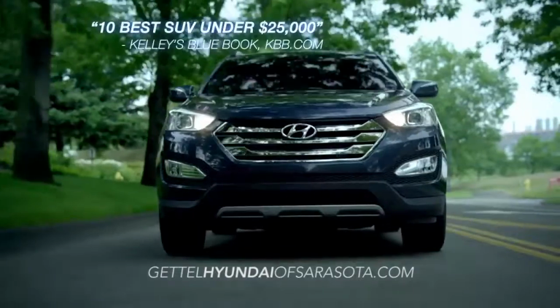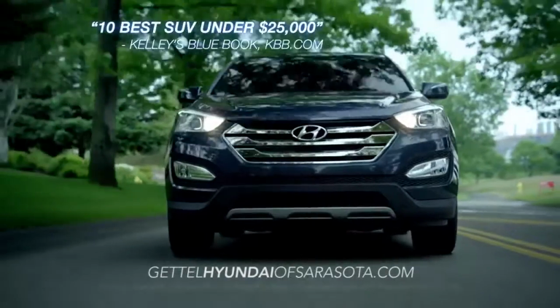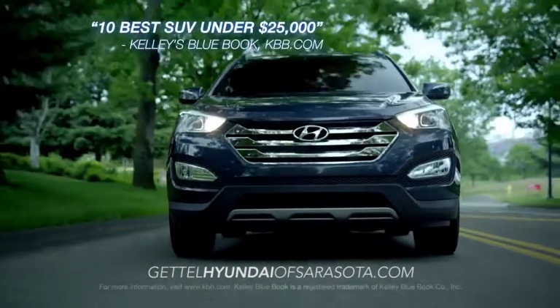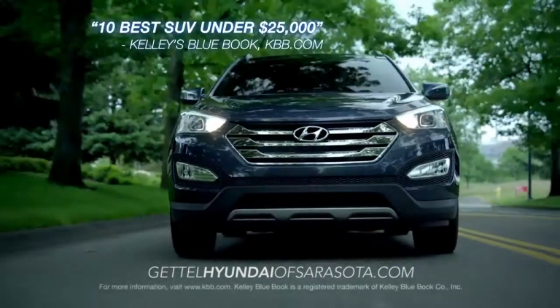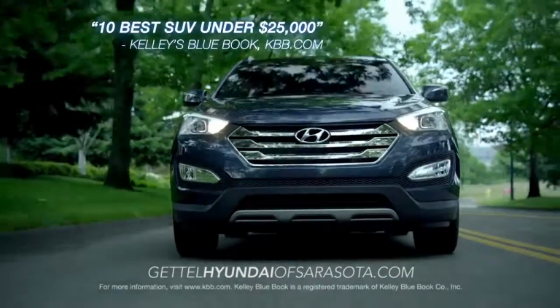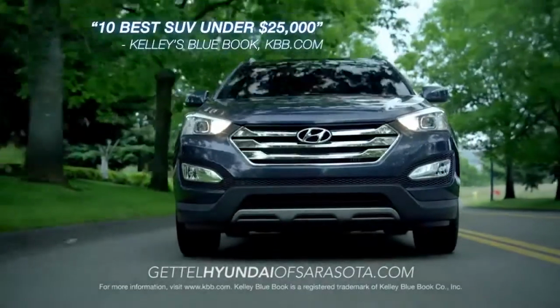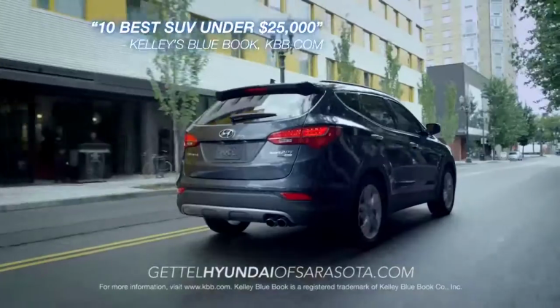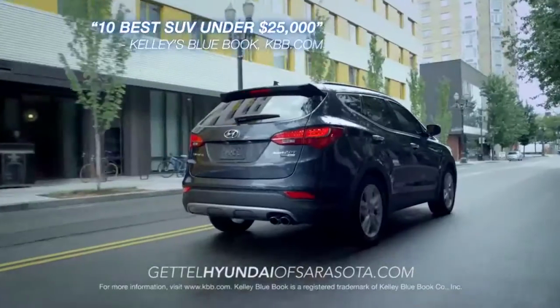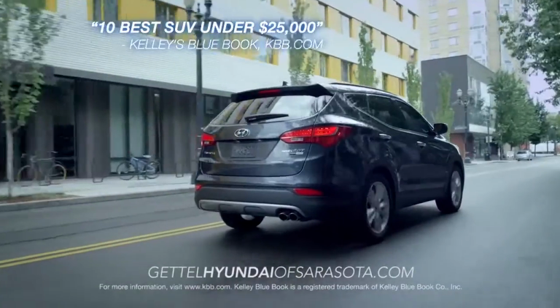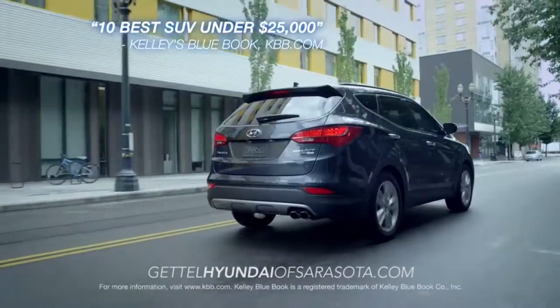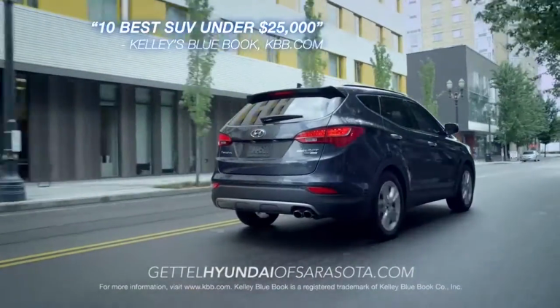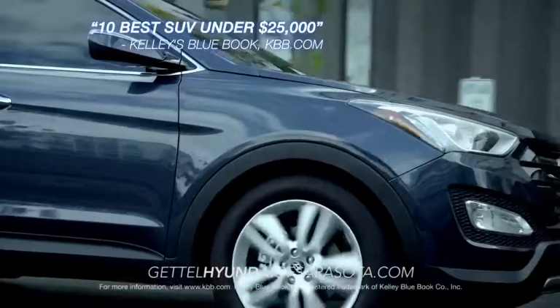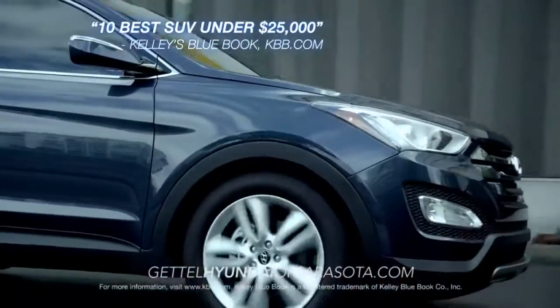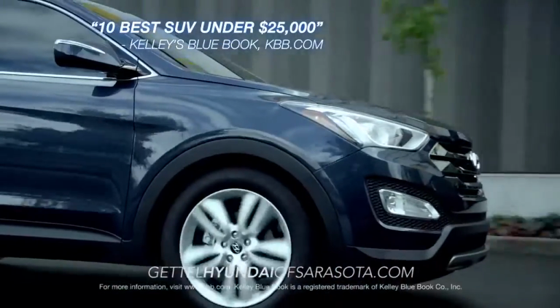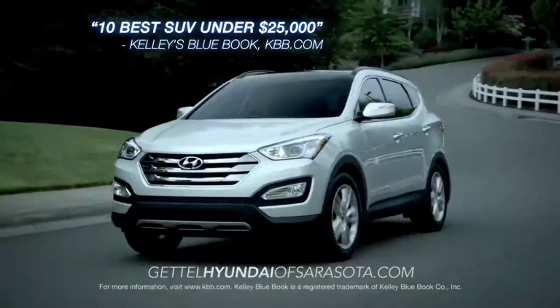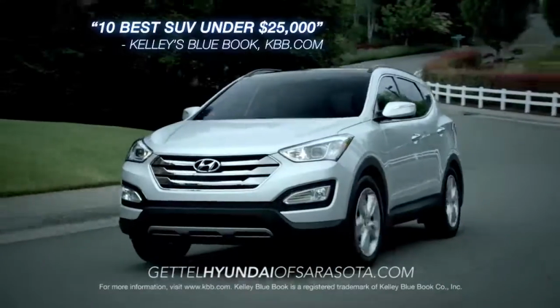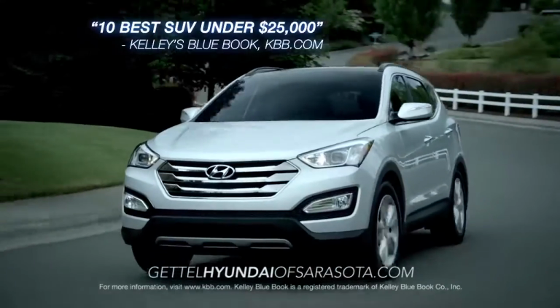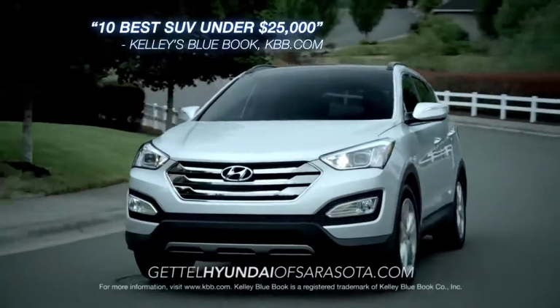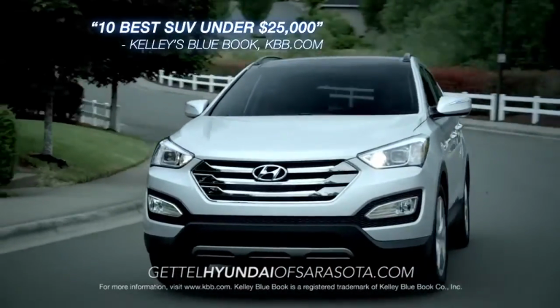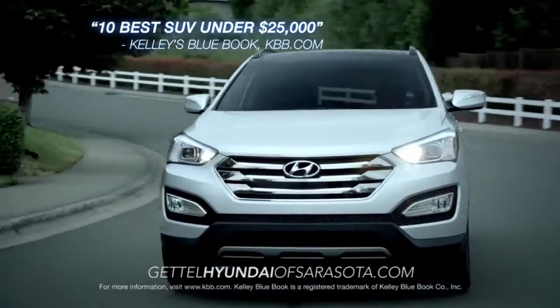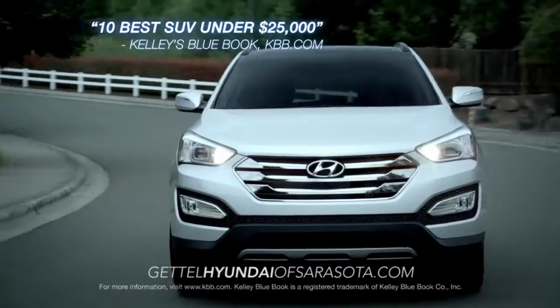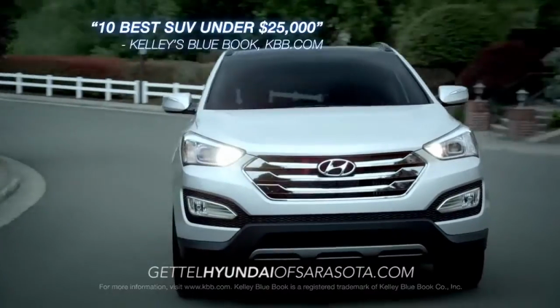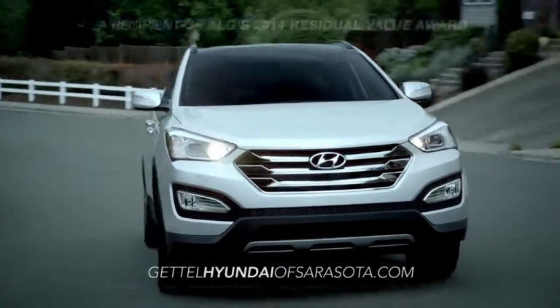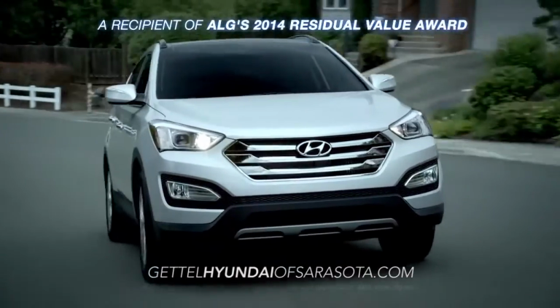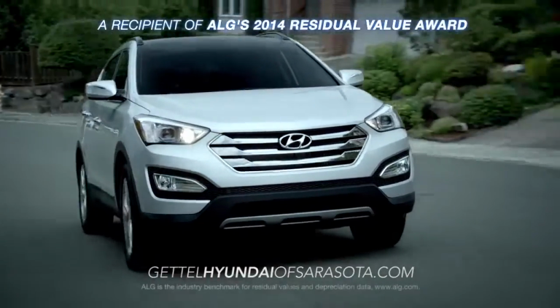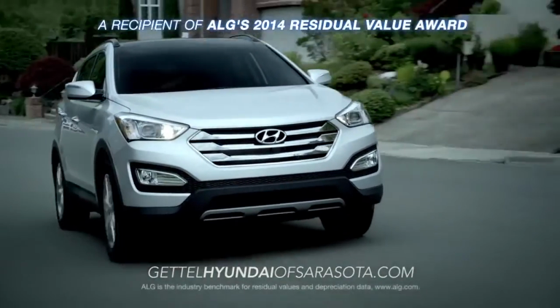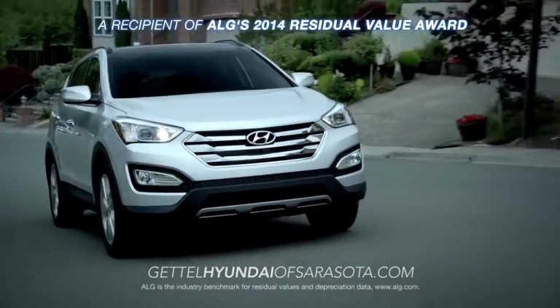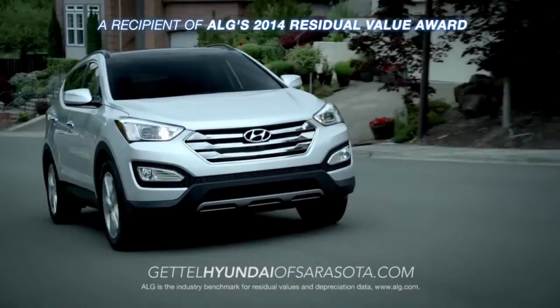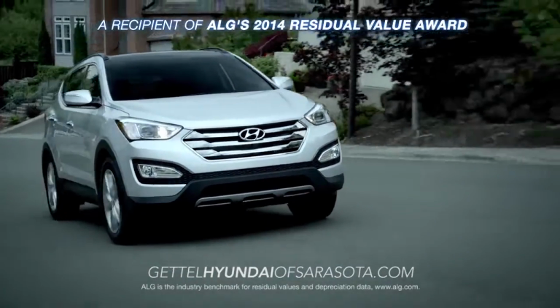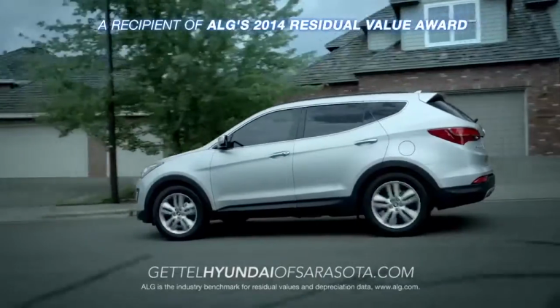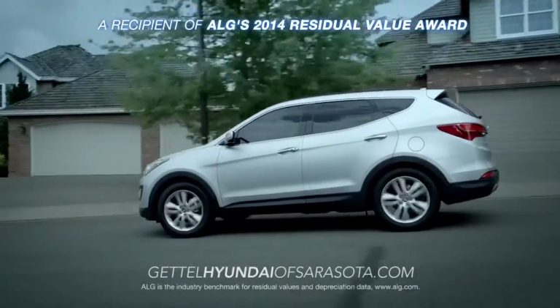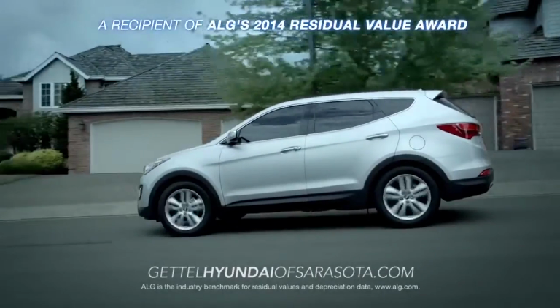Named to the 2014 10 Best SUVs Under $25,000 list by Kelley Blue Book's KBB.com, Santa Fe gives you and your family more bang for your buck.